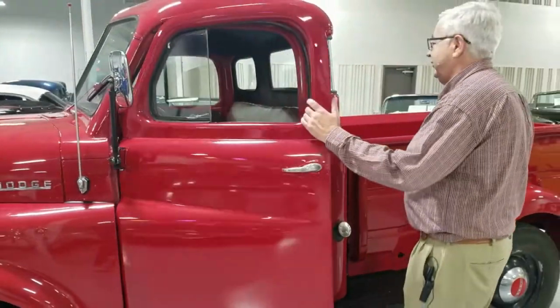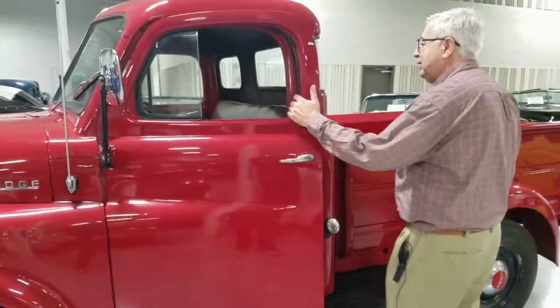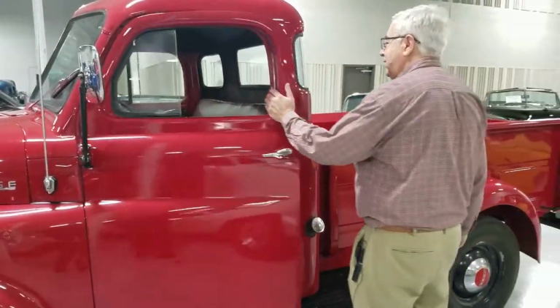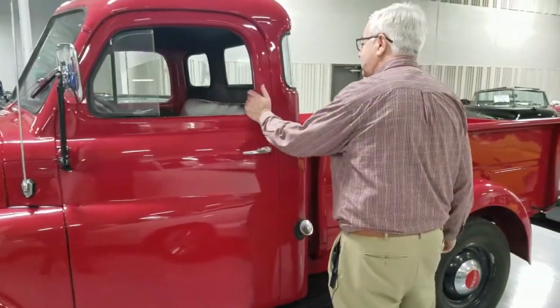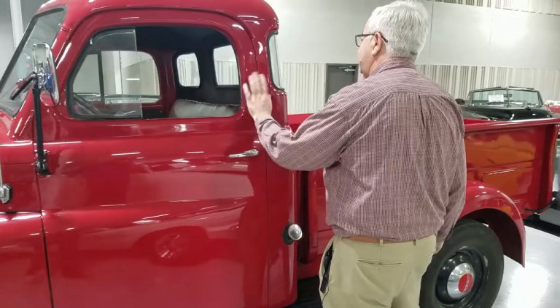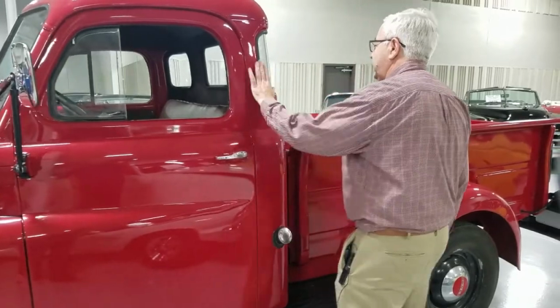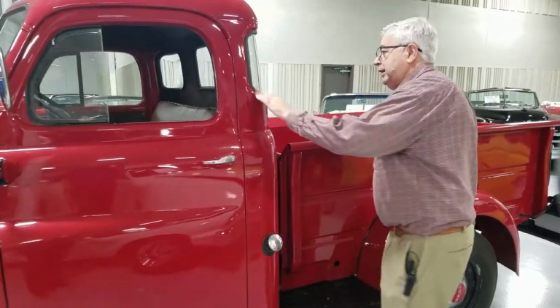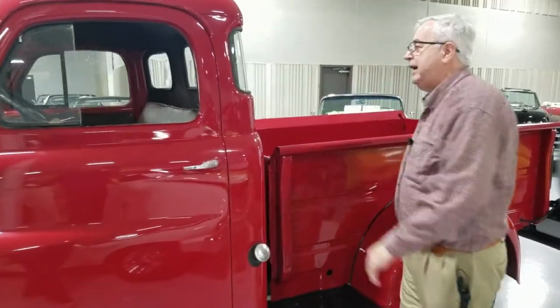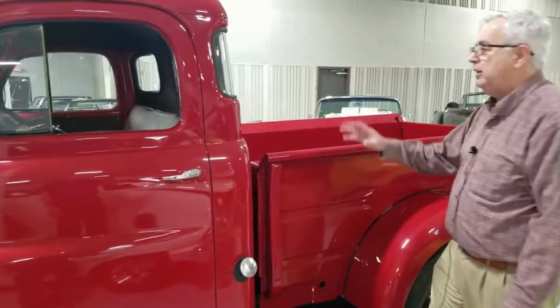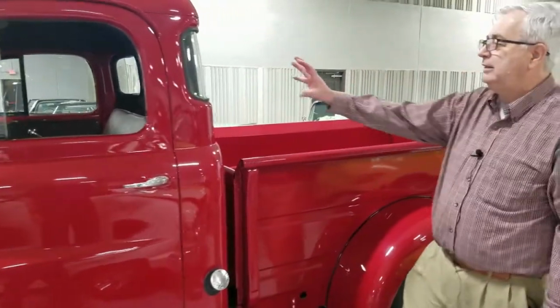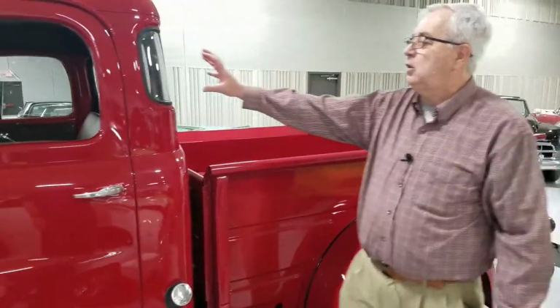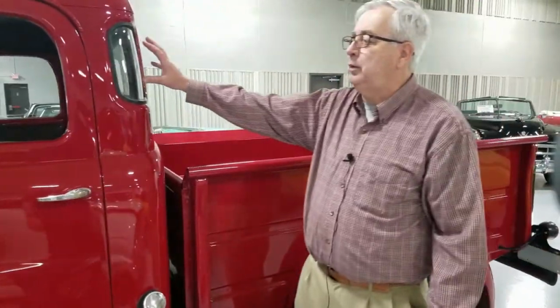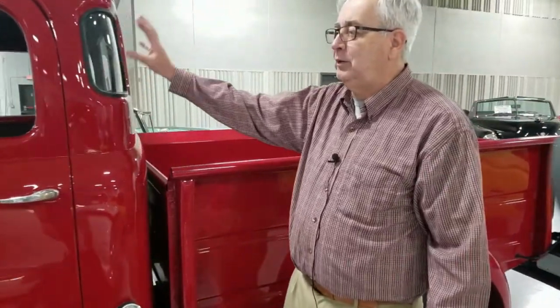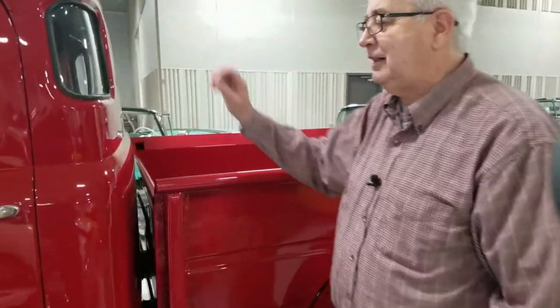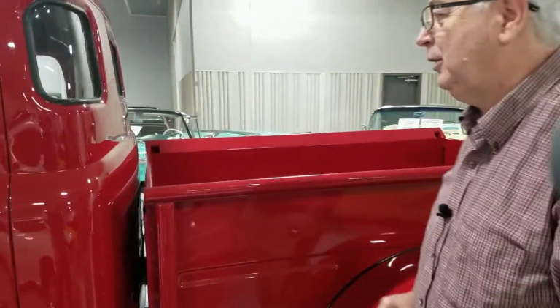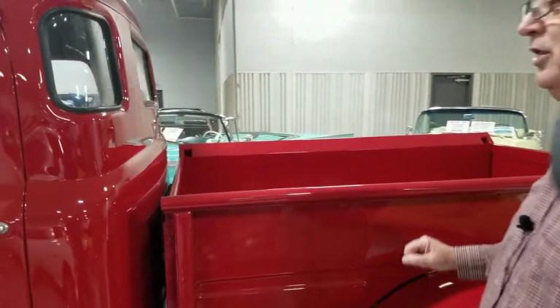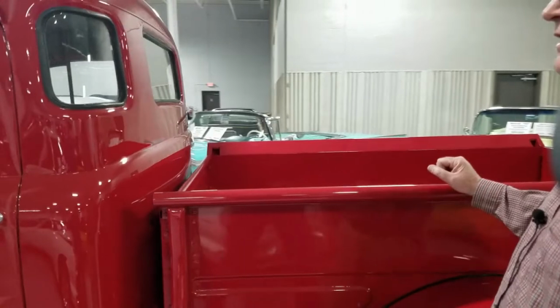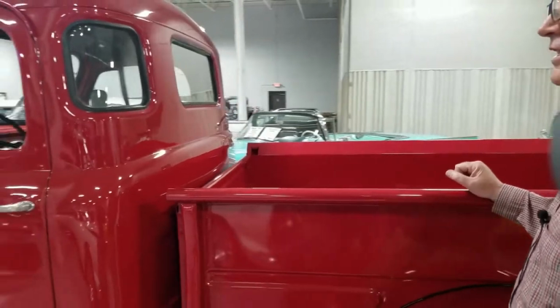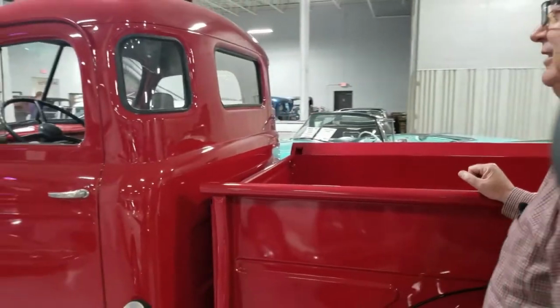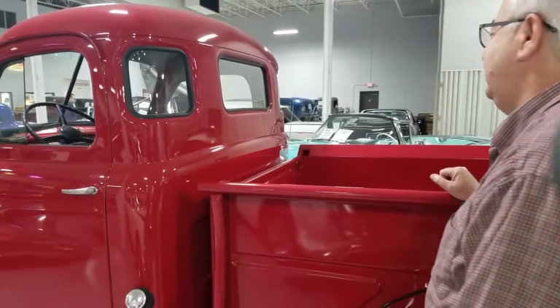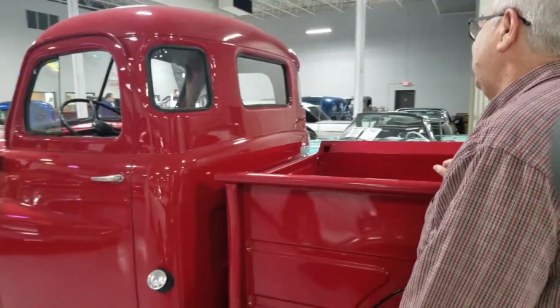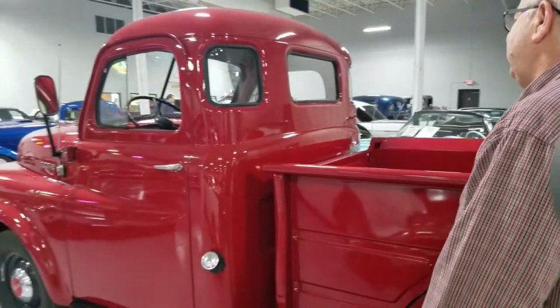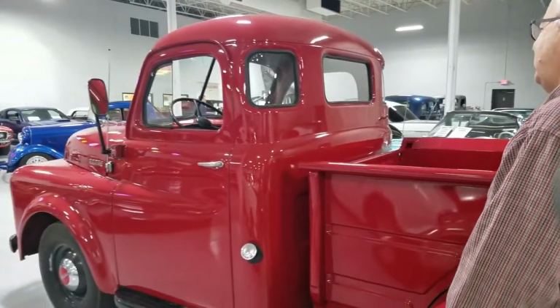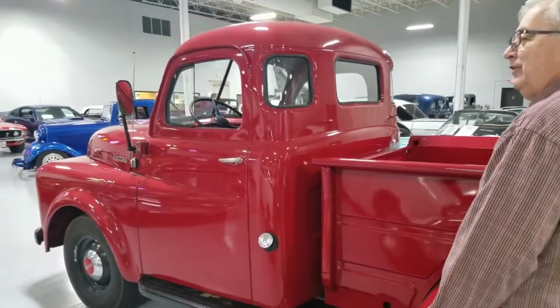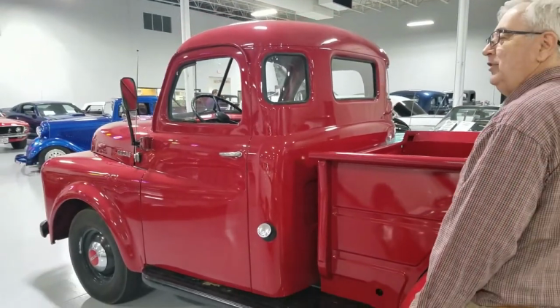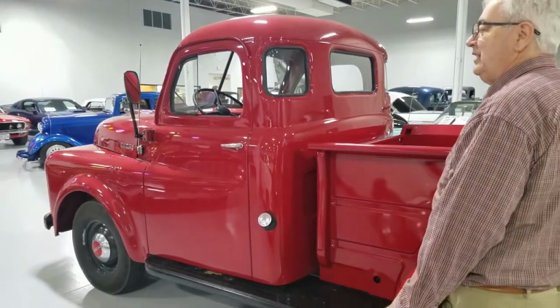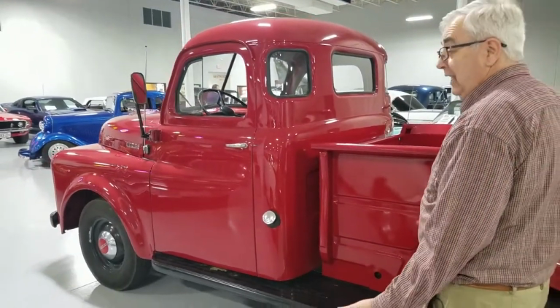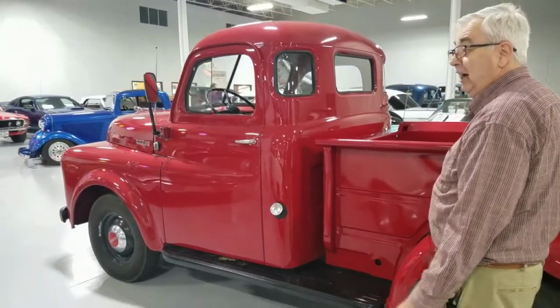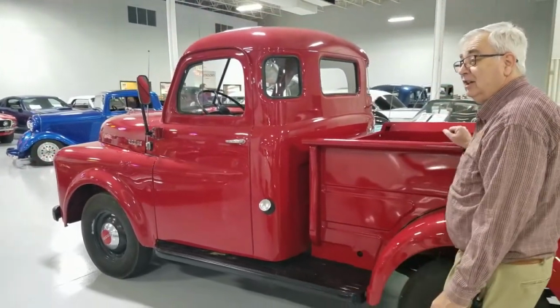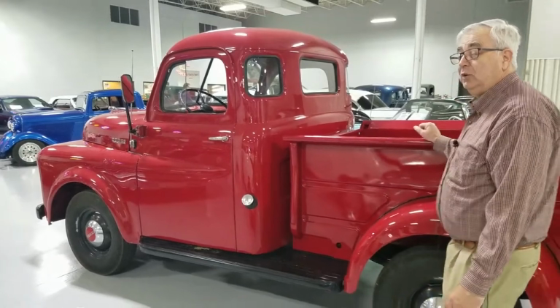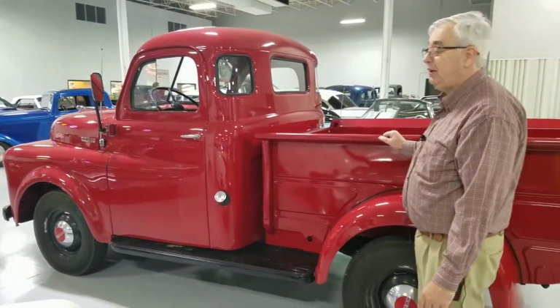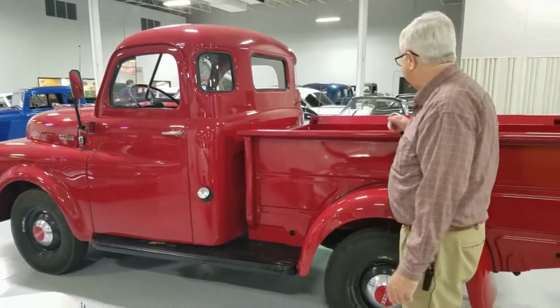The interesting thing about this one is it's what they call the five-window cab — it's got the little corner windows. That's one of those novelties that people really find attractive if they want something different. And being a Dodge, you really don't see very many of them.